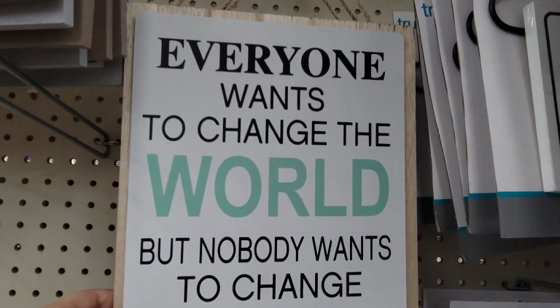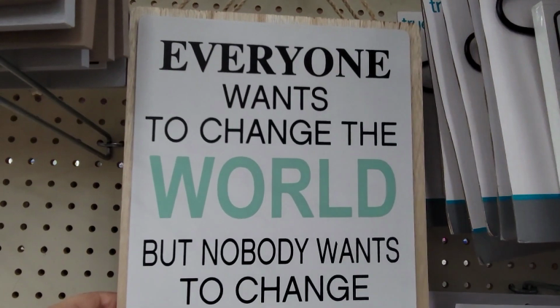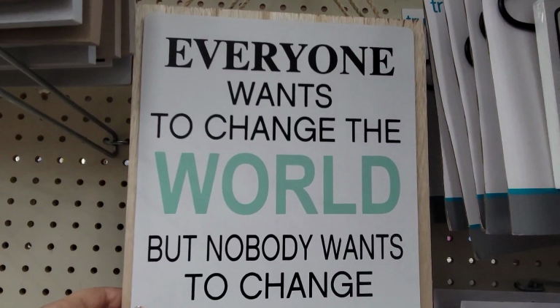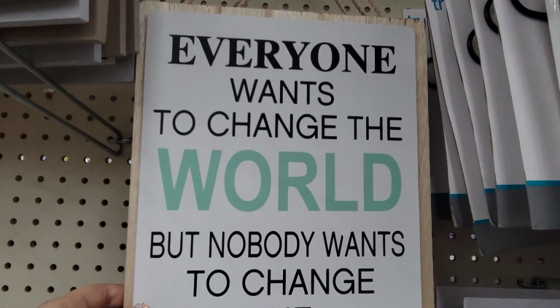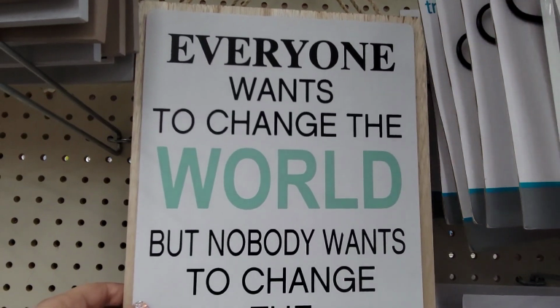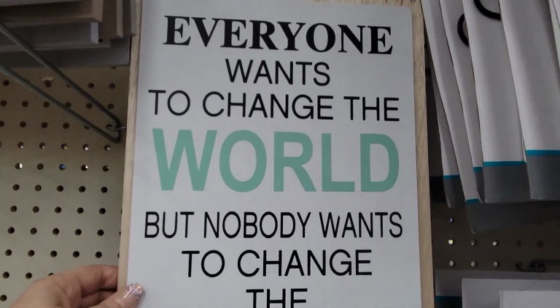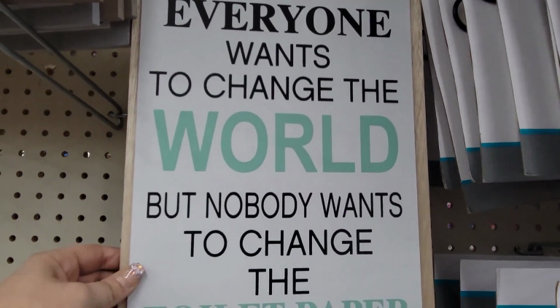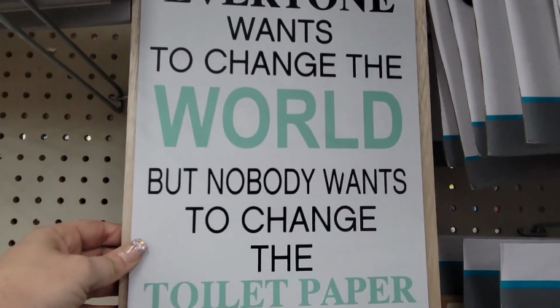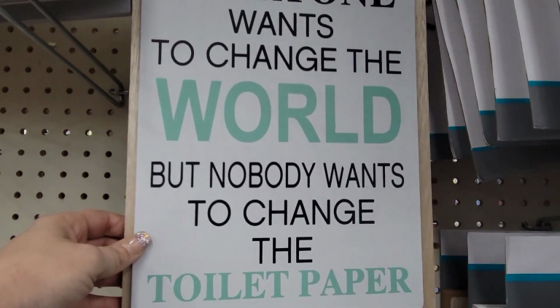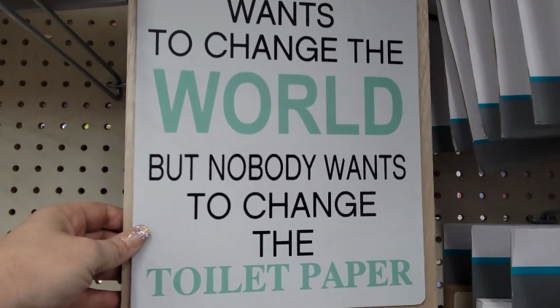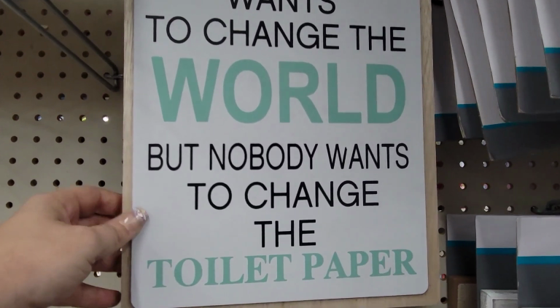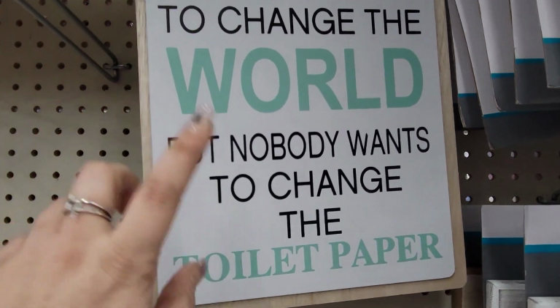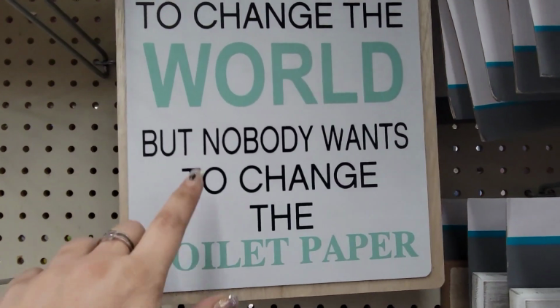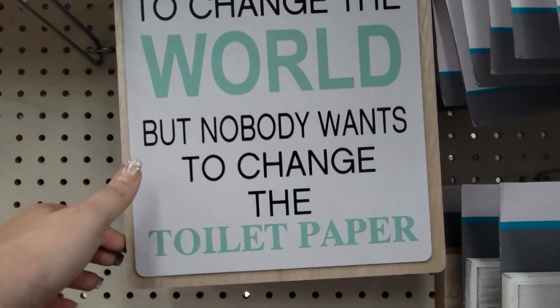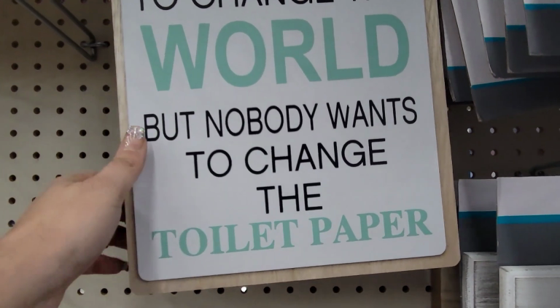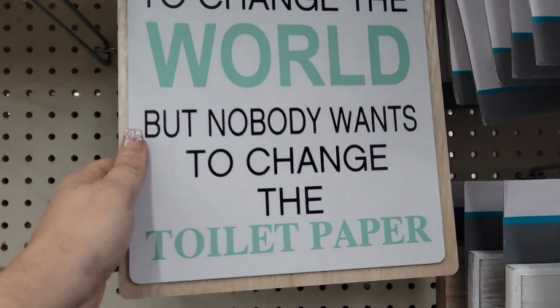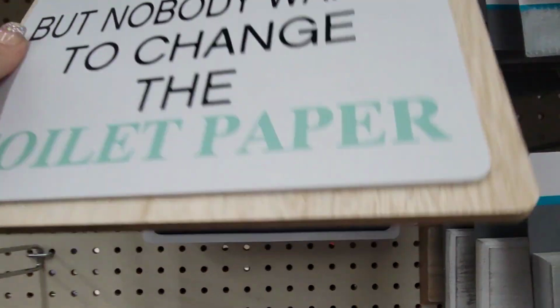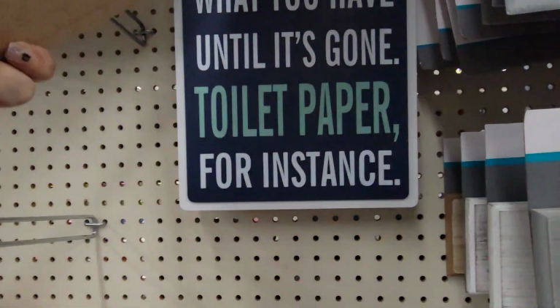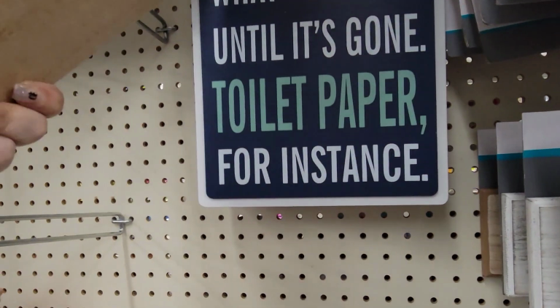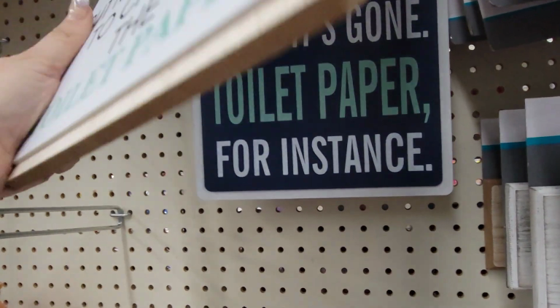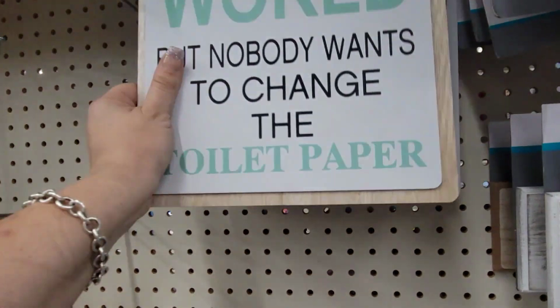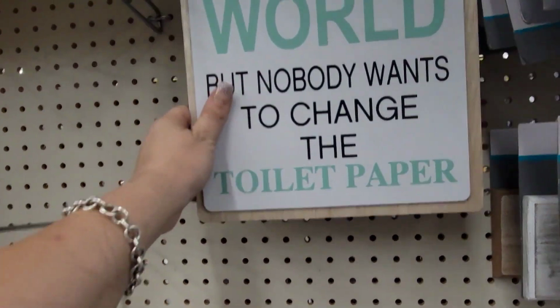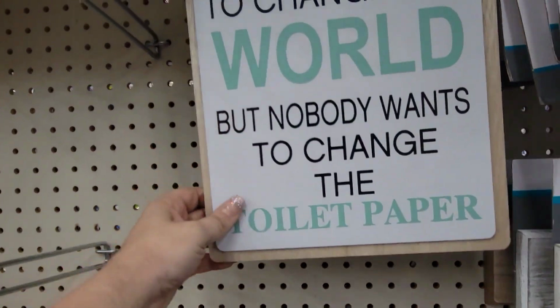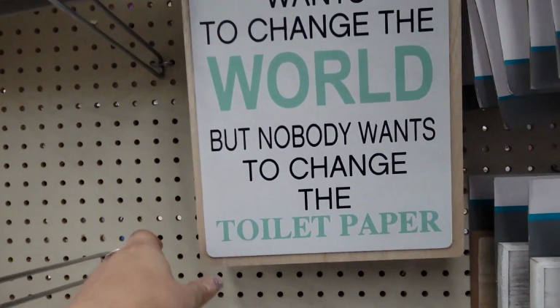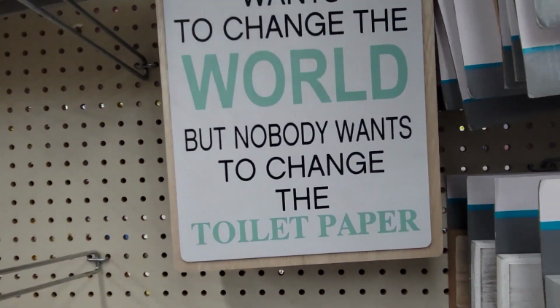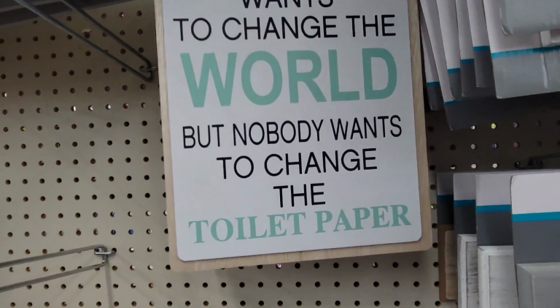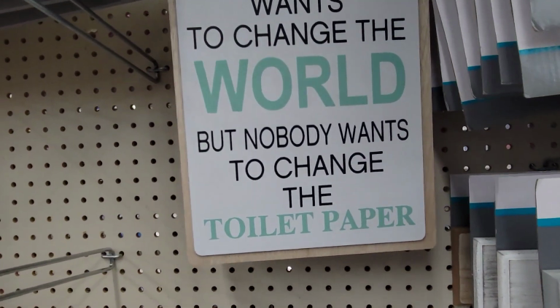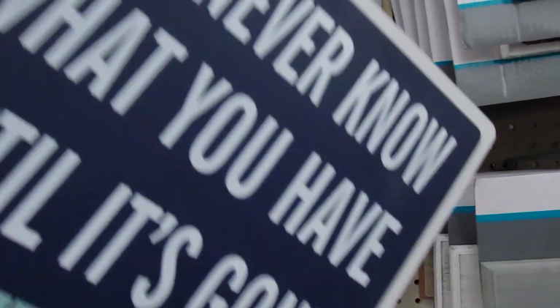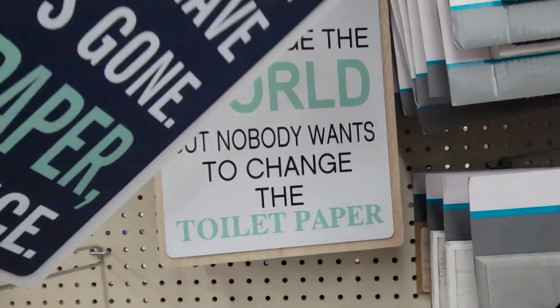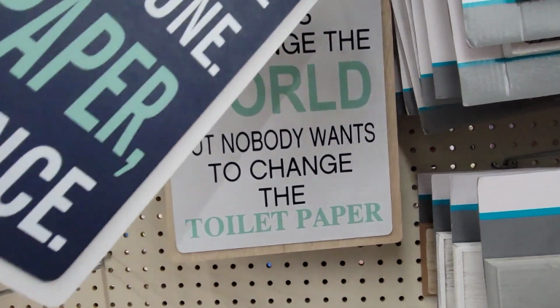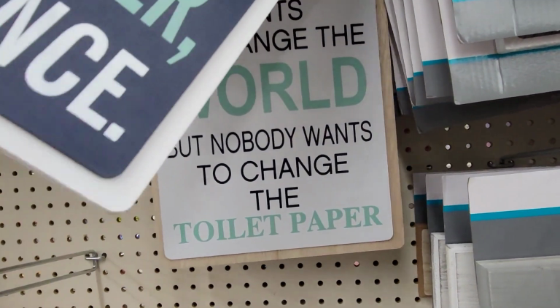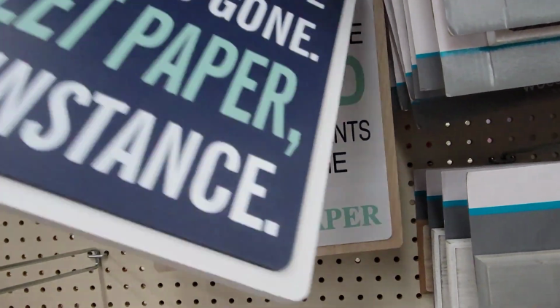We need to talk about this. It says 'Everyone wants to change the world, but nobody wants to change the toilet paper.' This is absolutely awesome for five bucks. It's super heavy, well made.